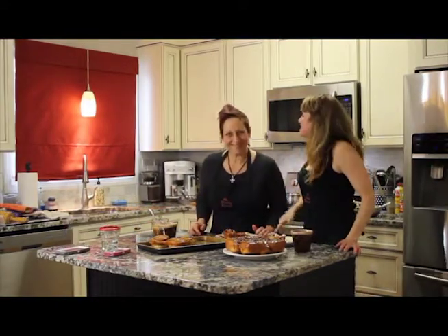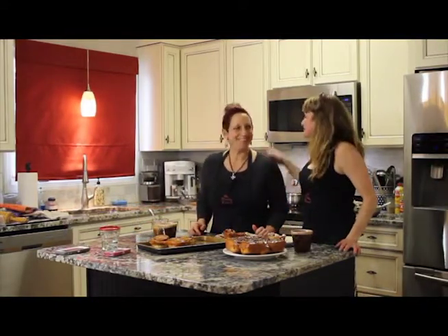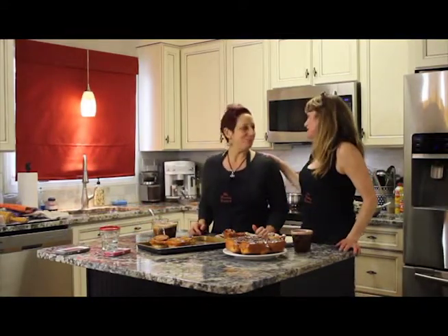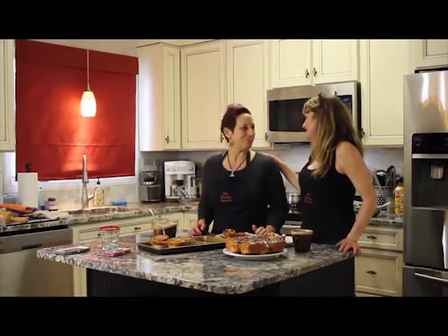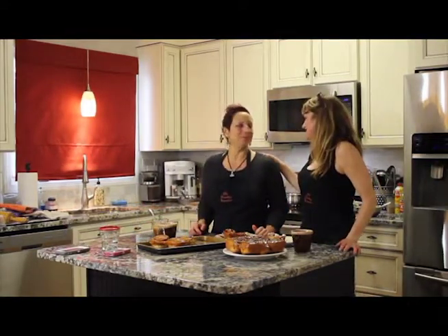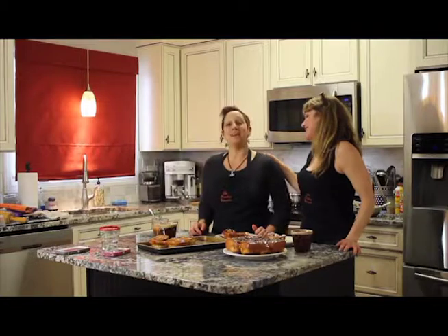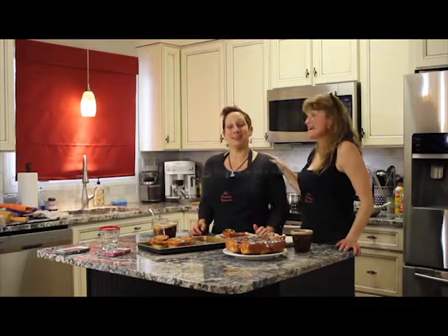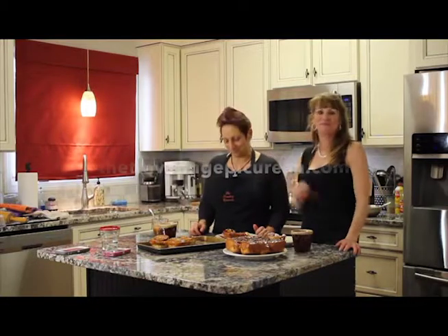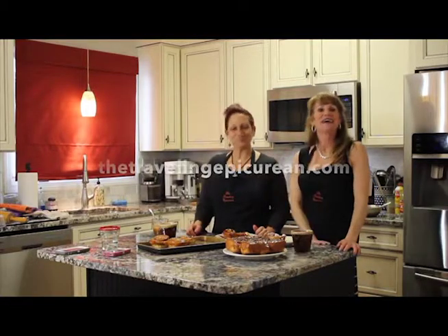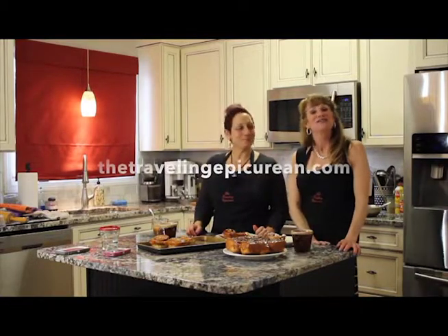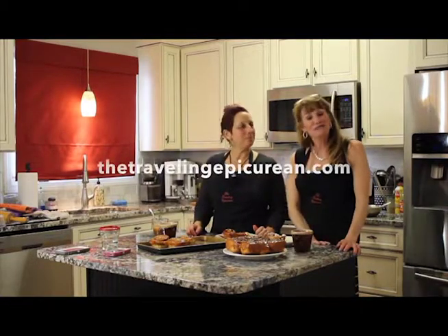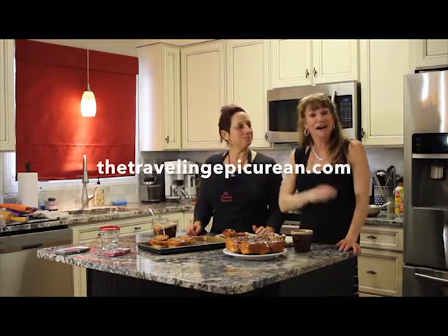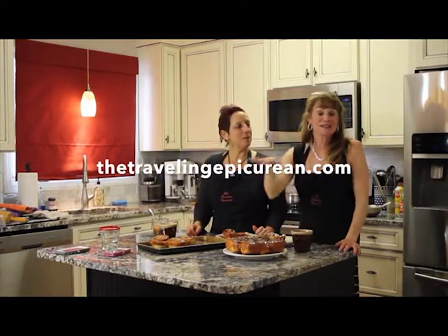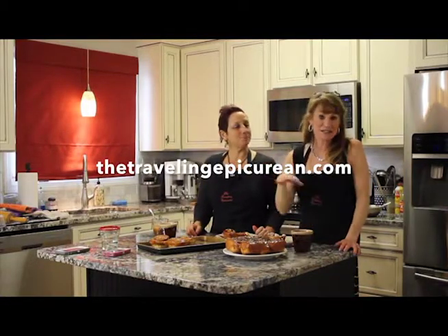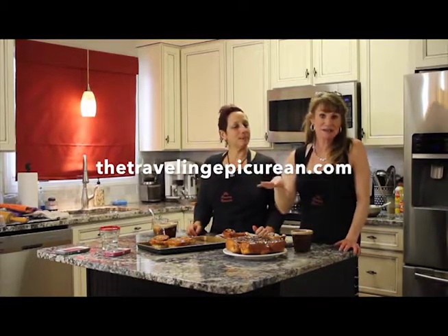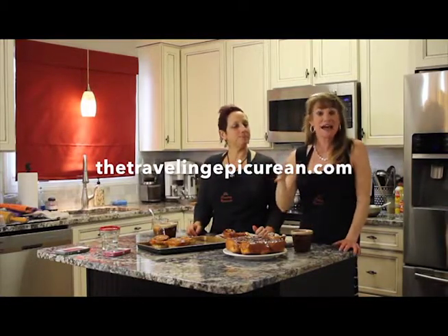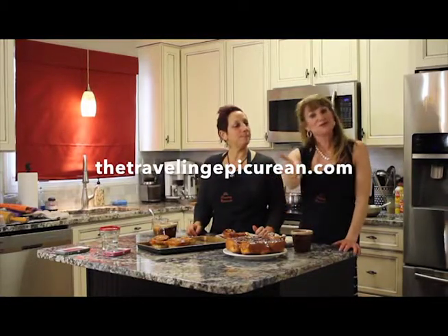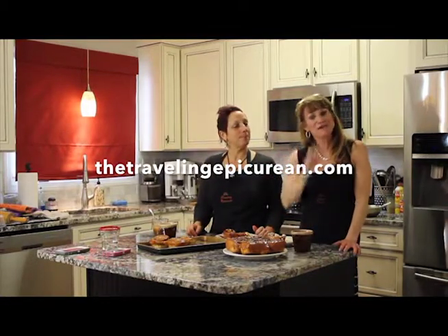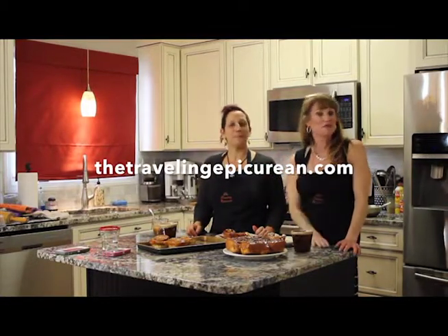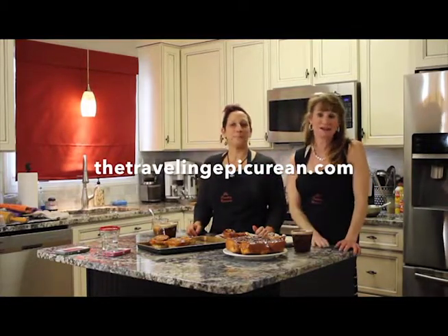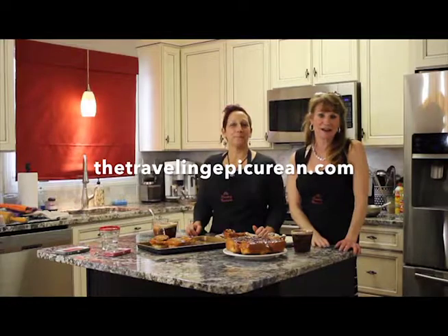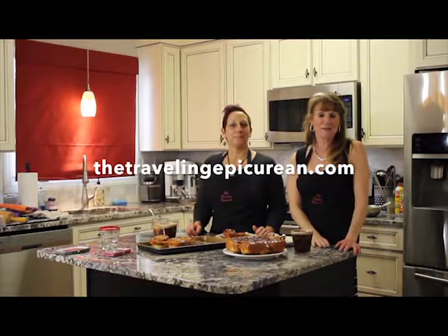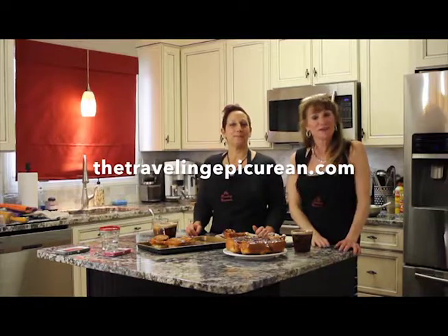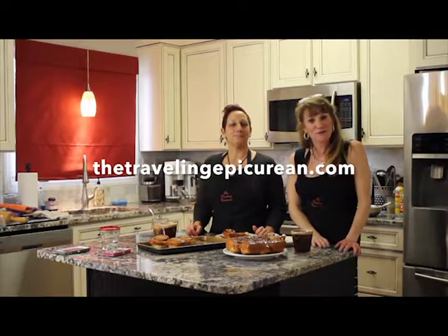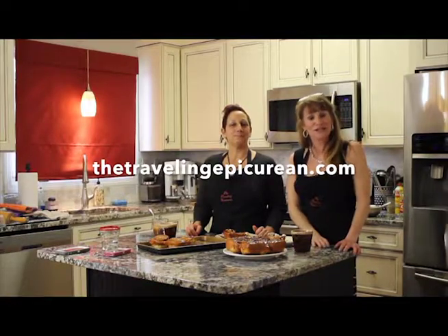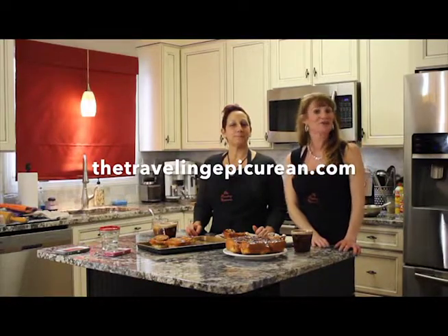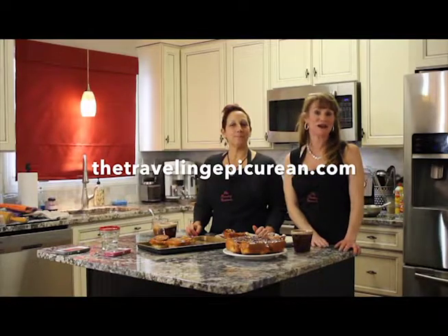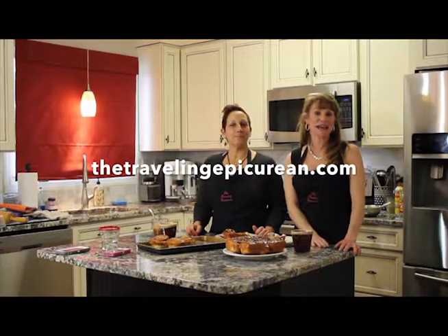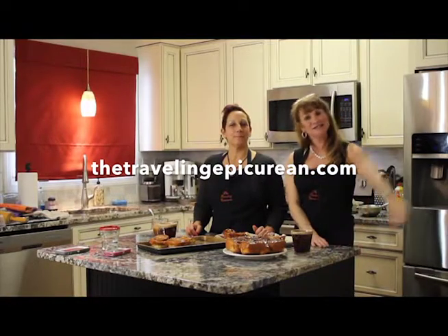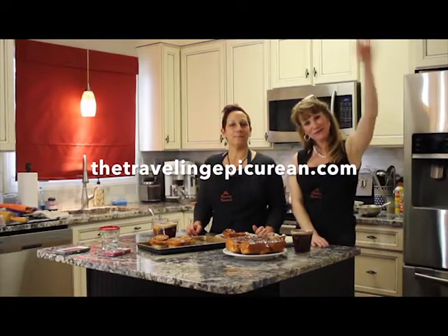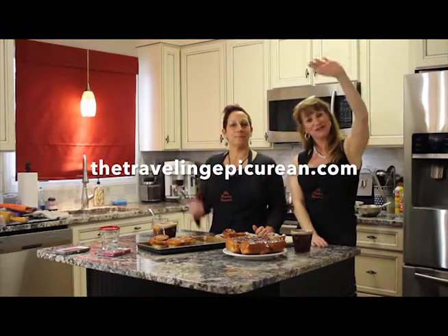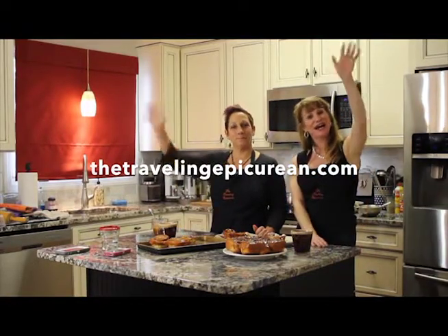This was so much fun — it was a great day. You can find this recipe at thetravelingepicurean.com. Thank you for watching. Have a great day. See you next week. Ciao!